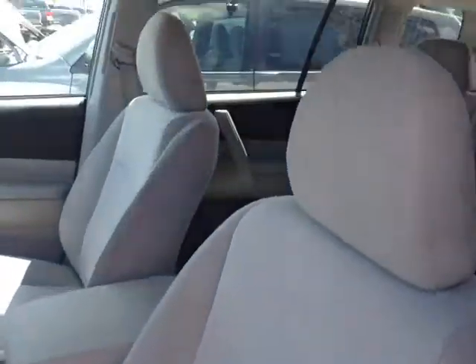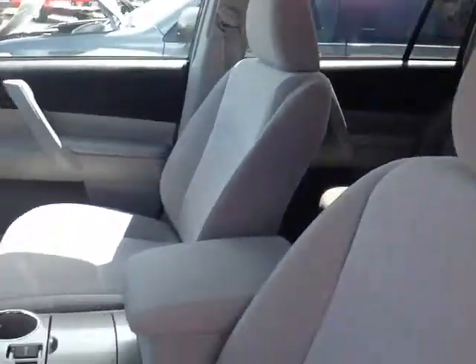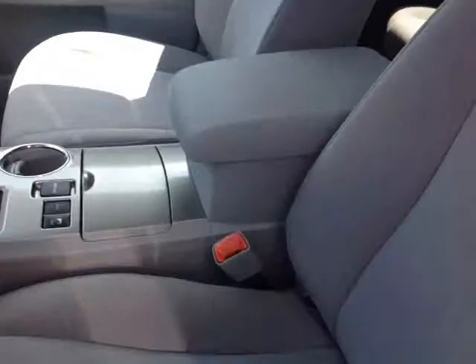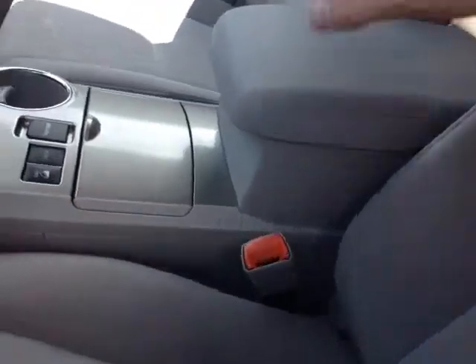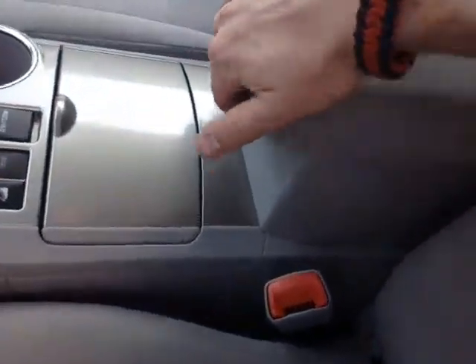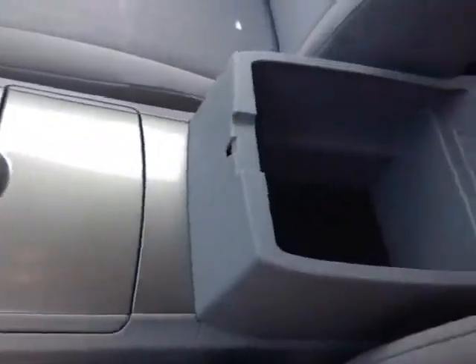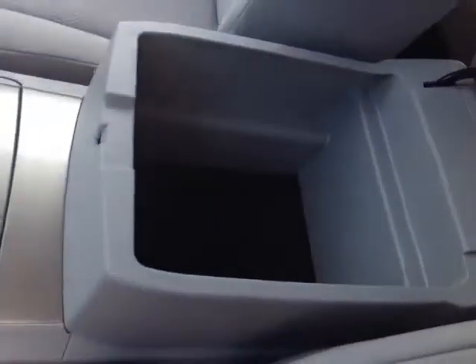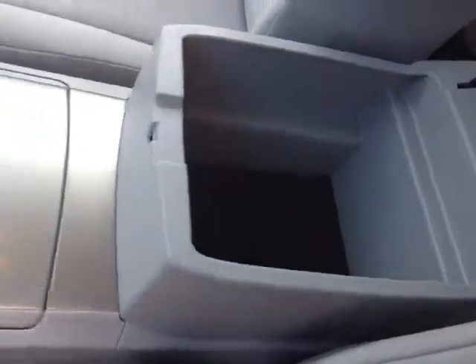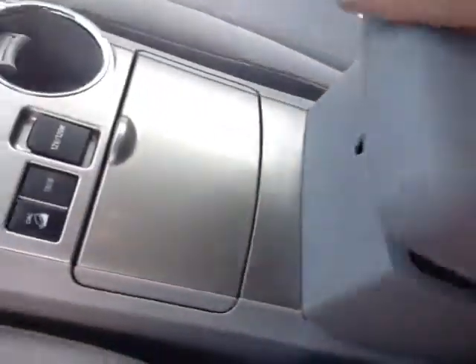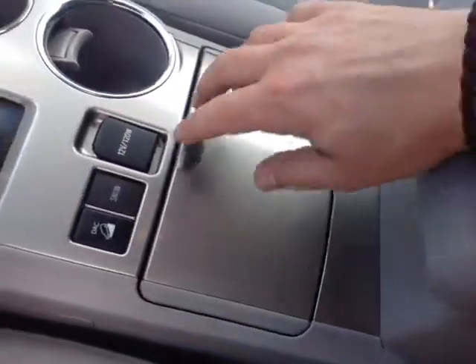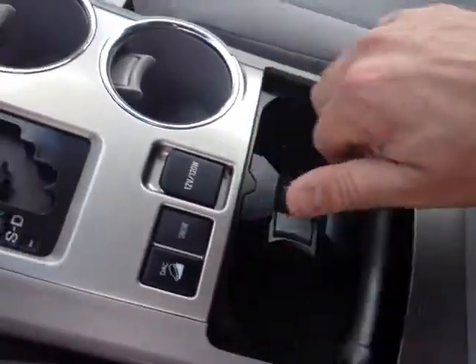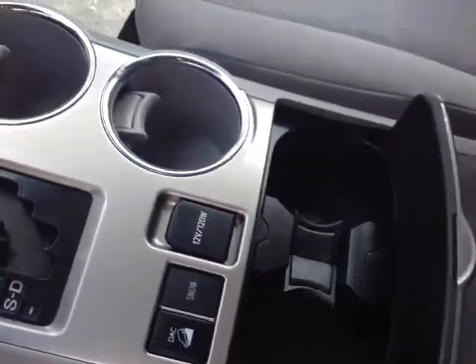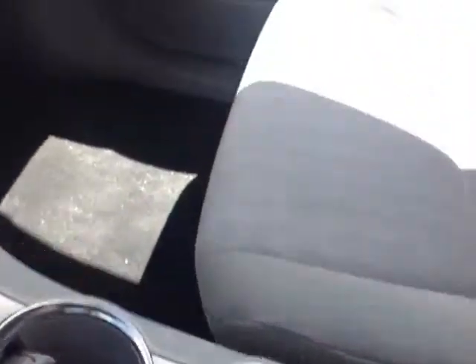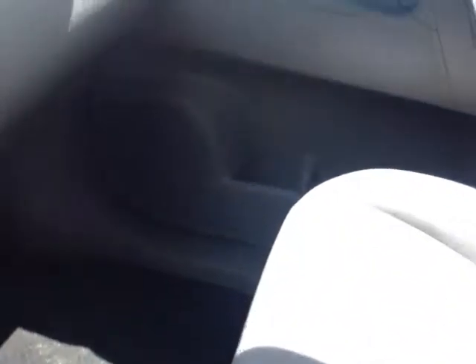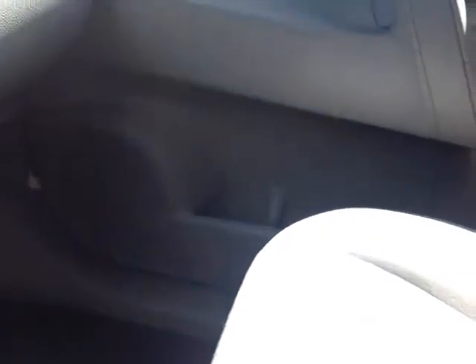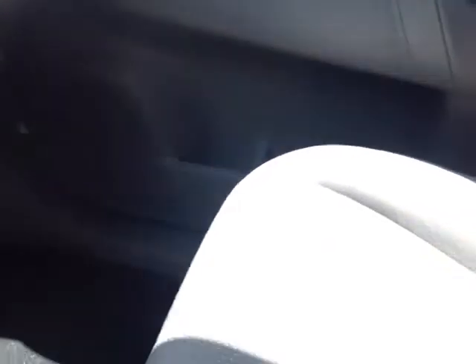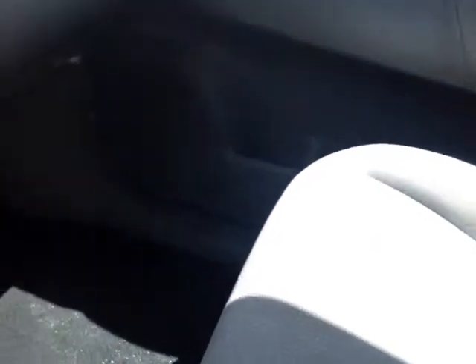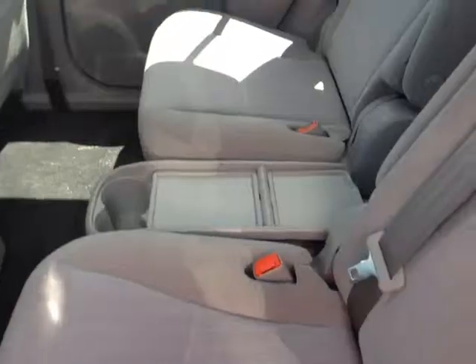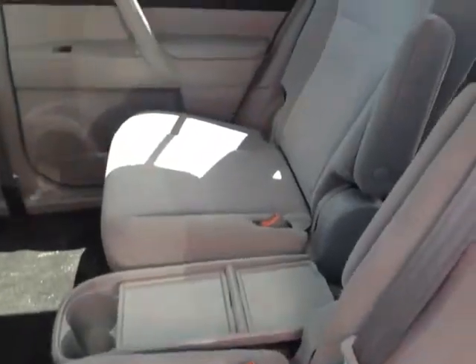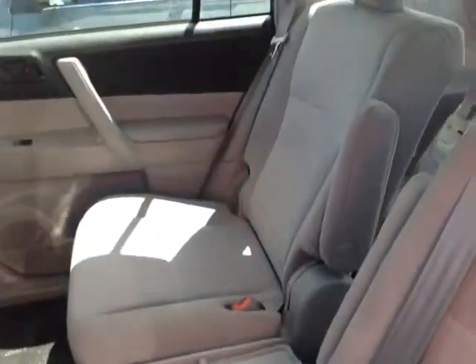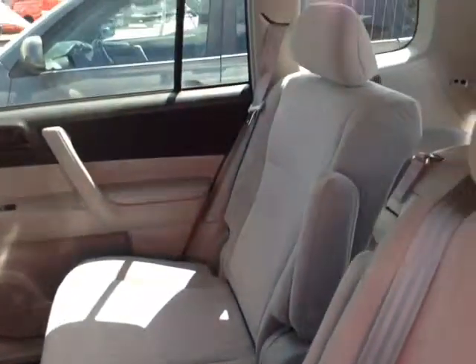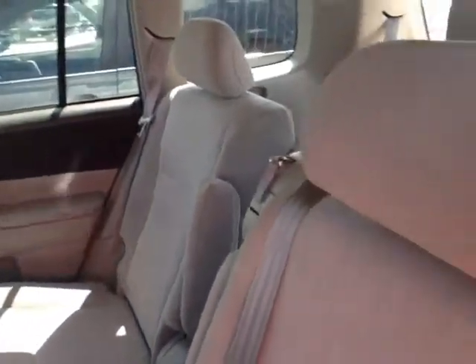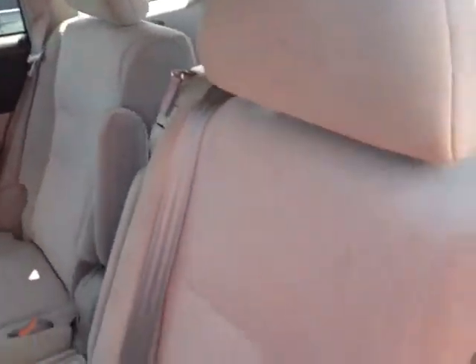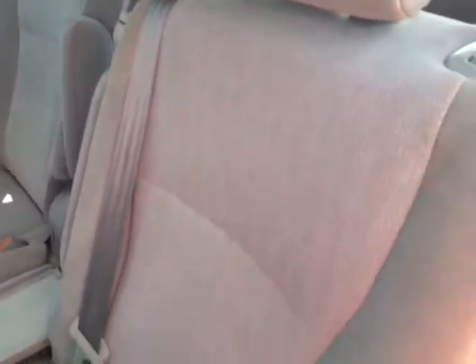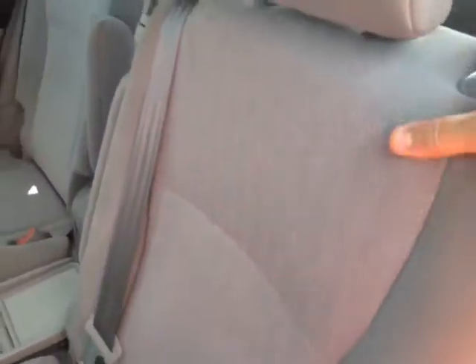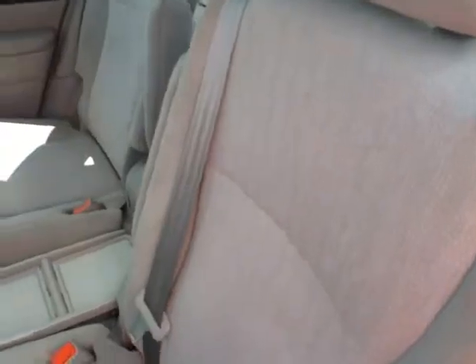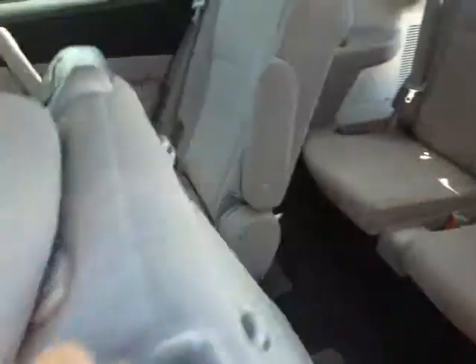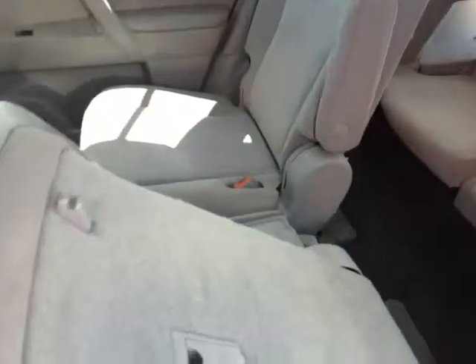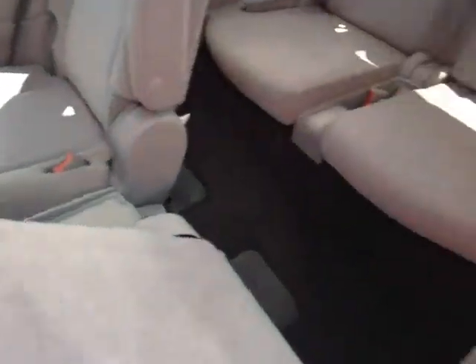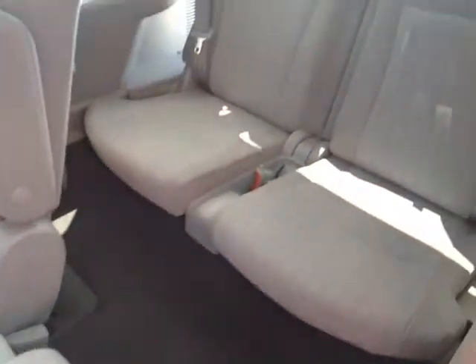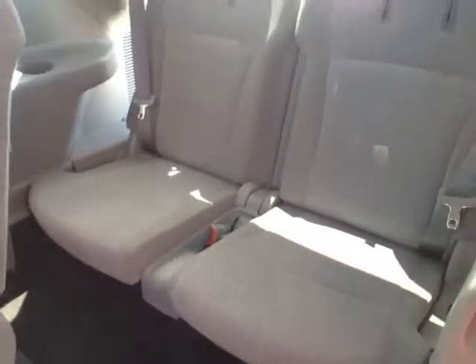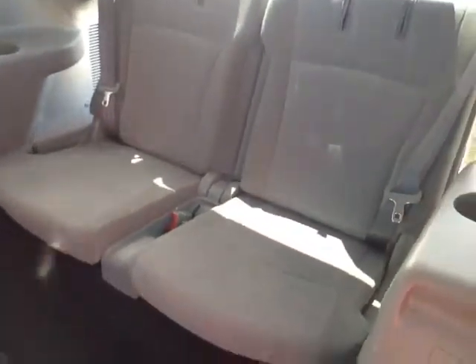Starting with these comfortable cloth seats, and as you make your way into the cabin itself, you'll find there's plenty of storage compartments, cupholders, and bottle holders in the door pockets, and obviously plenty of head and leg room for the rear passengers in these comfortable reclinable seats, which actually fold forward to reveal the third row.